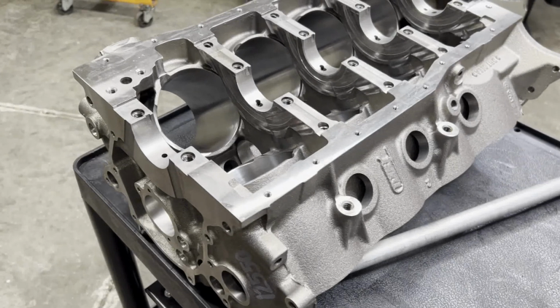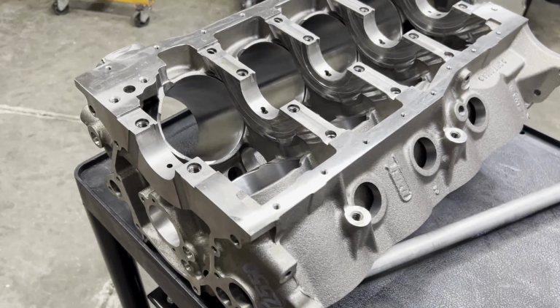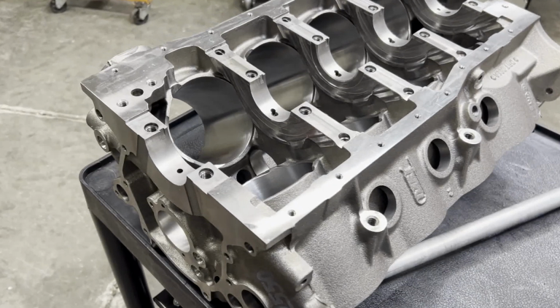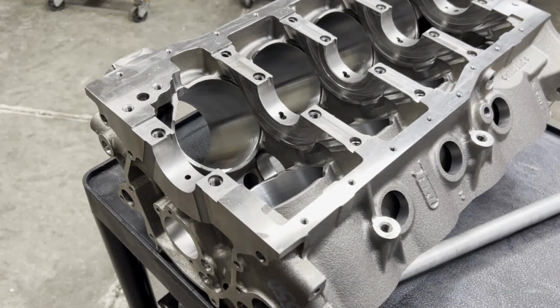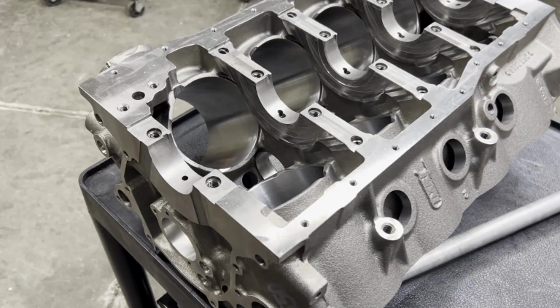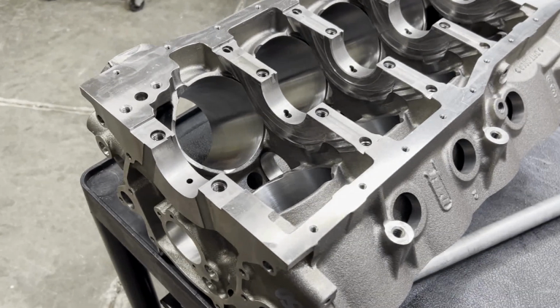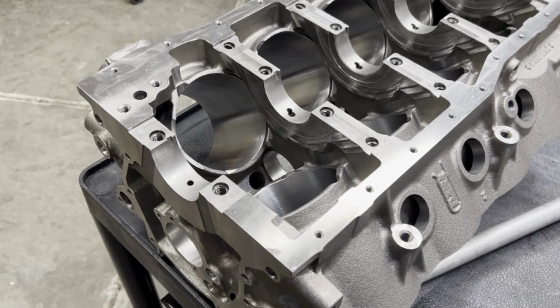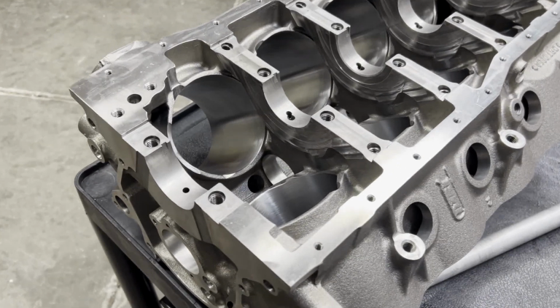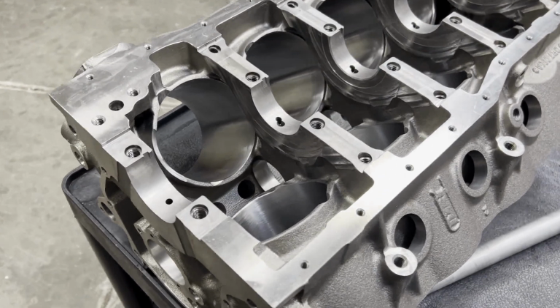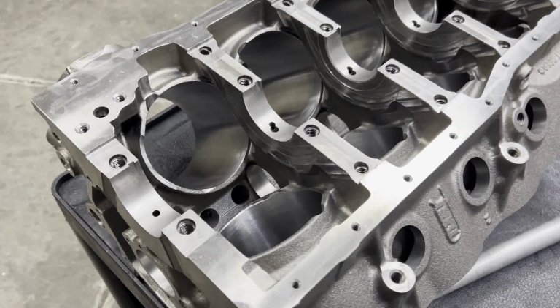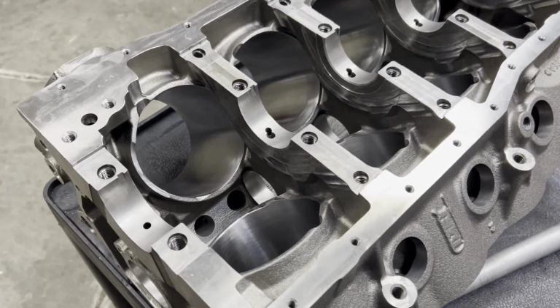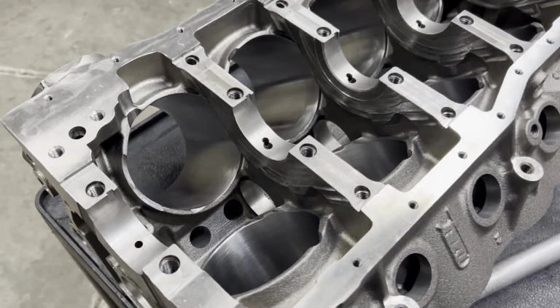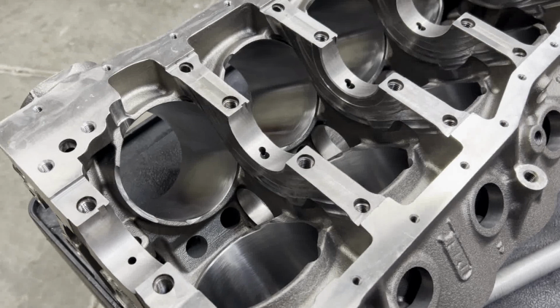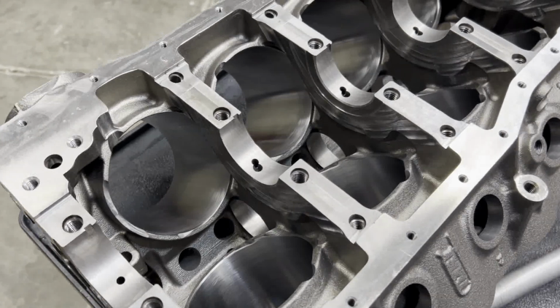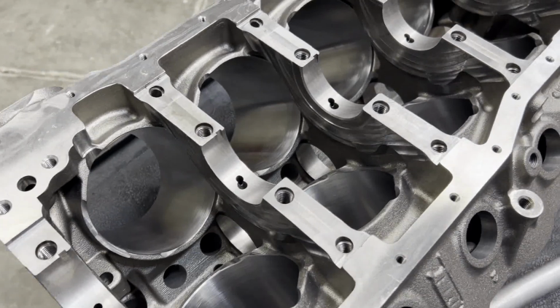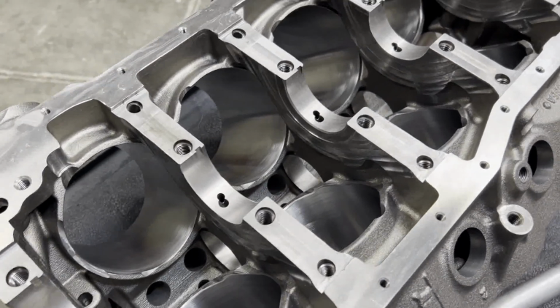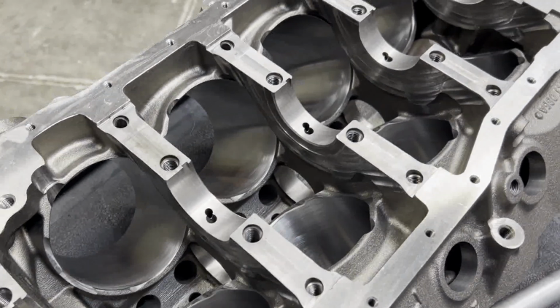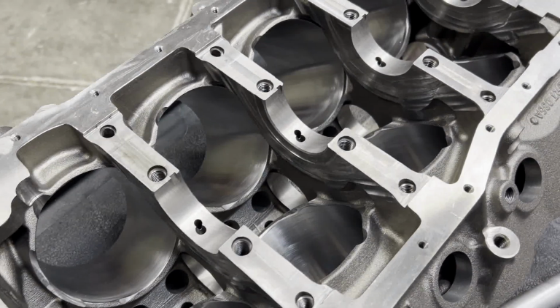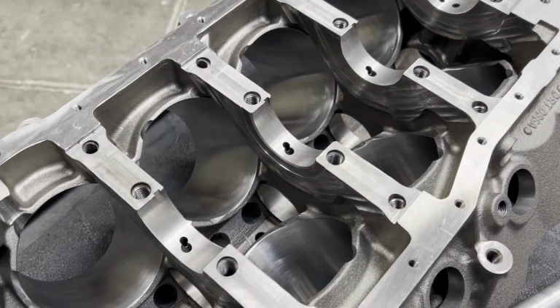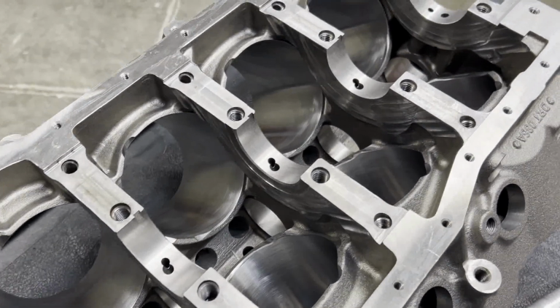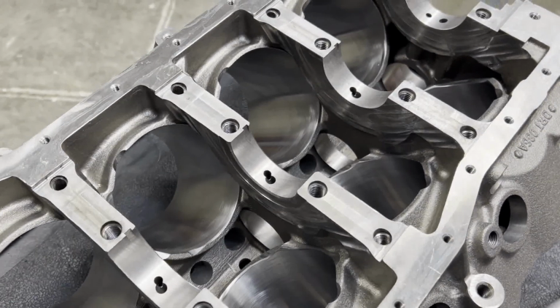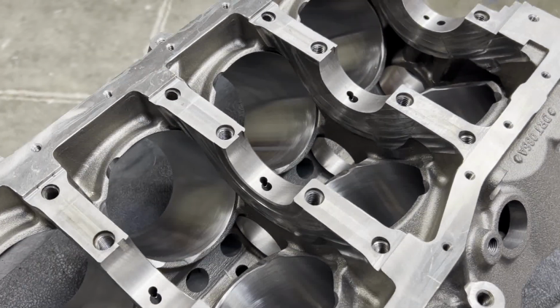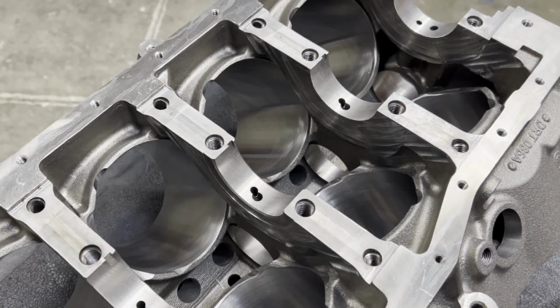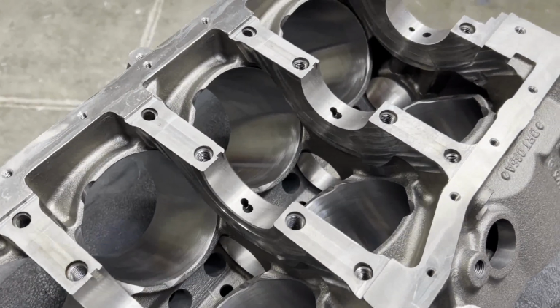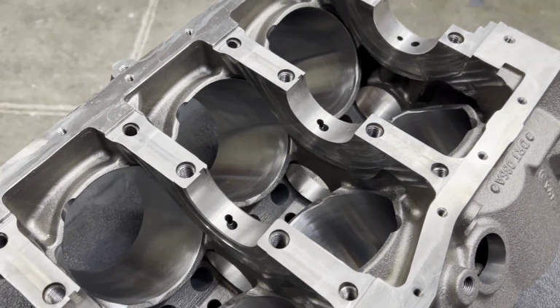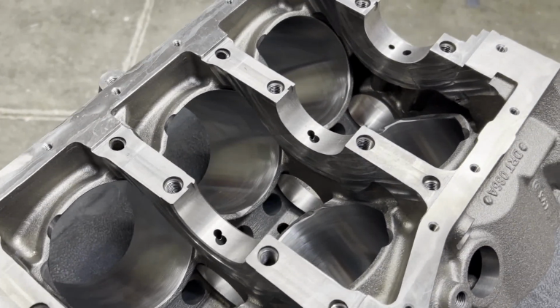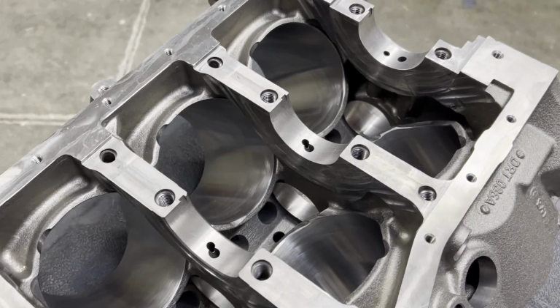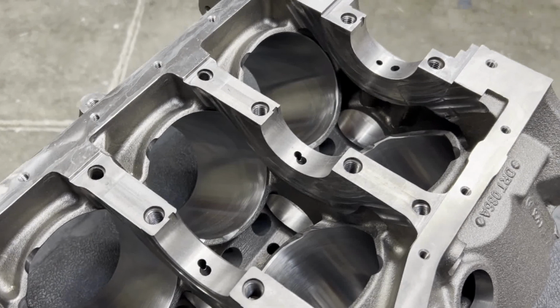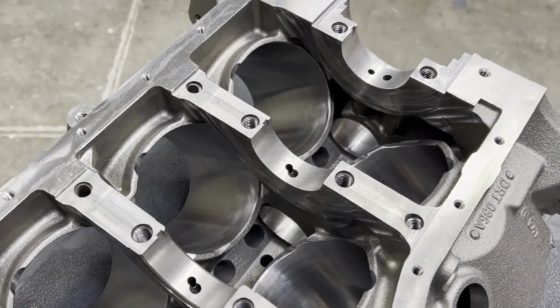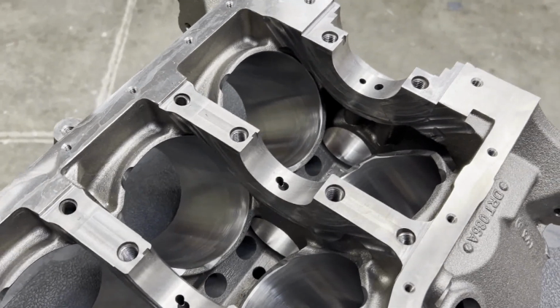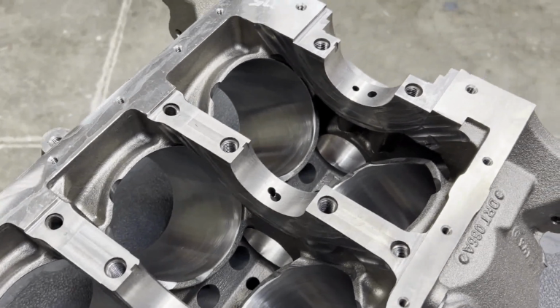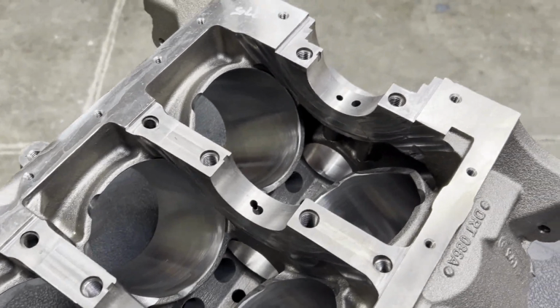Hey guys, this is Brent with Likens Motorsports. You're looking at a brand new Dart SHP block, small block Ford 8.2 deck for a 363 build for Mr. Kyle.